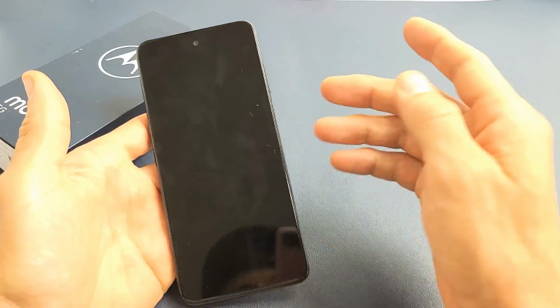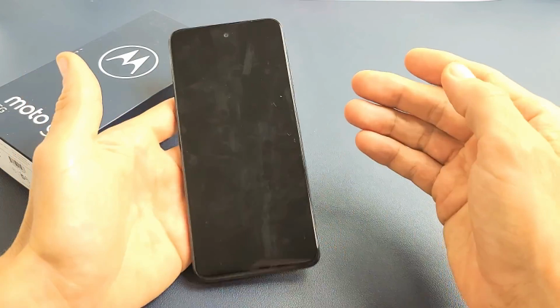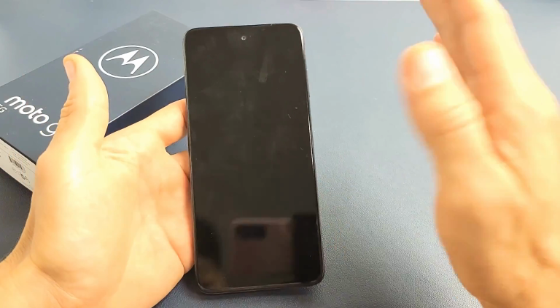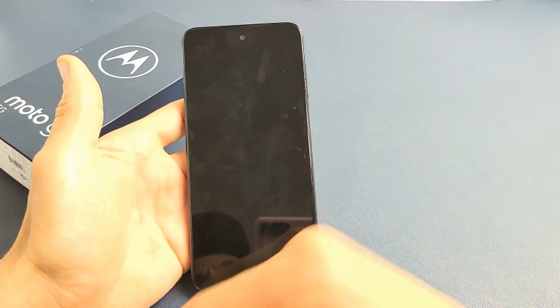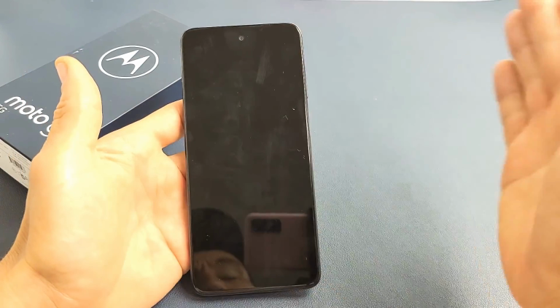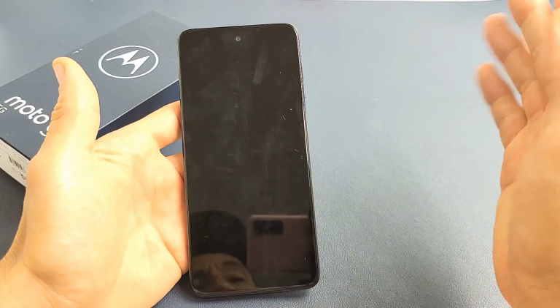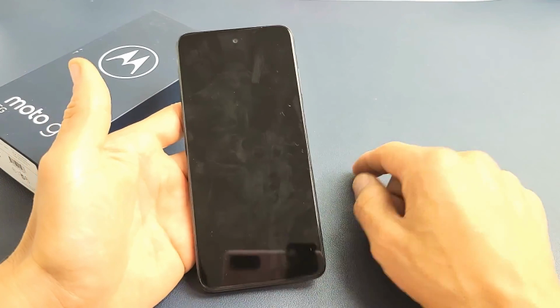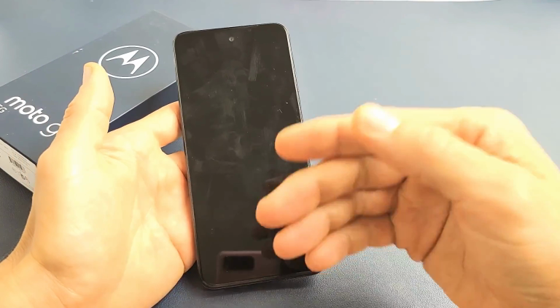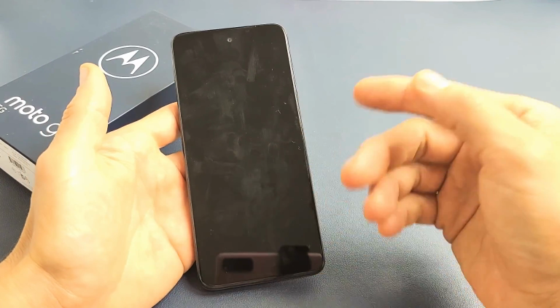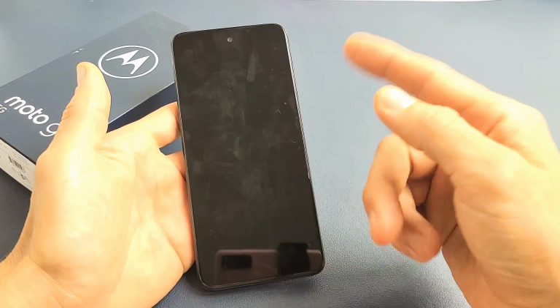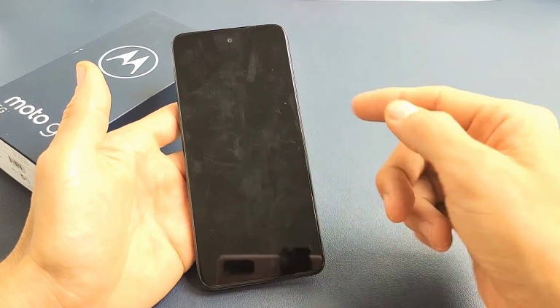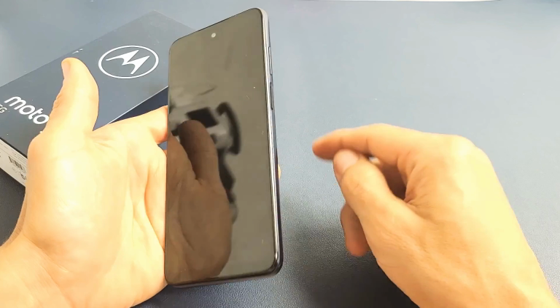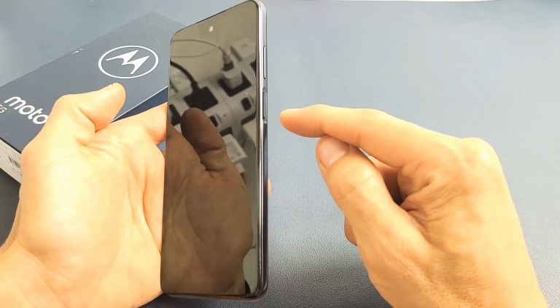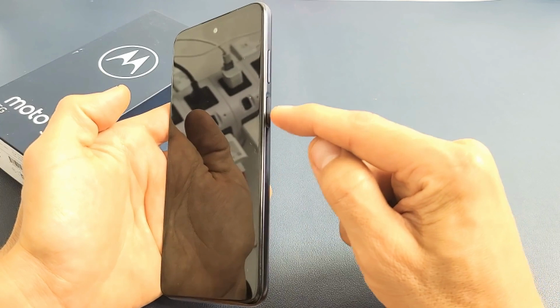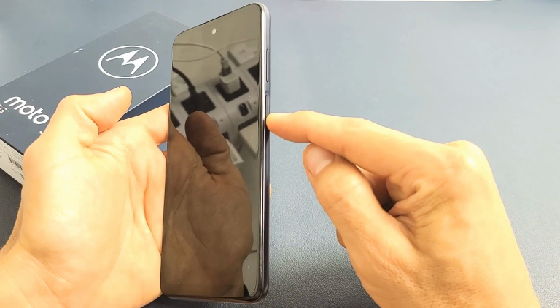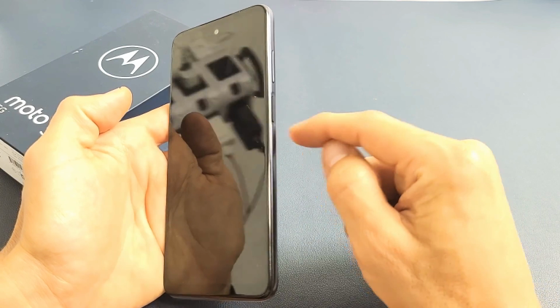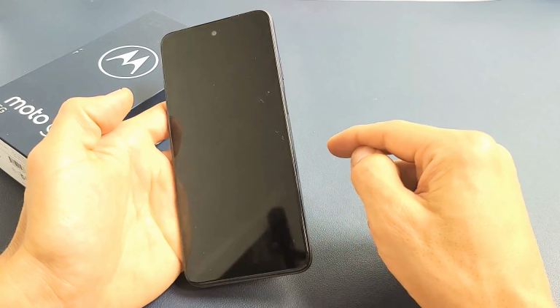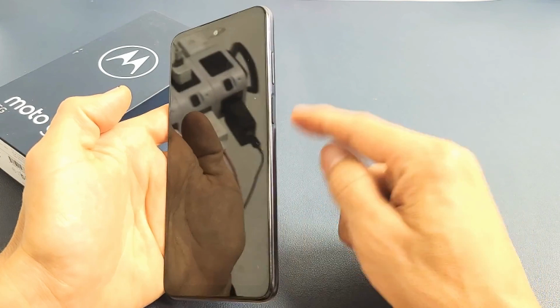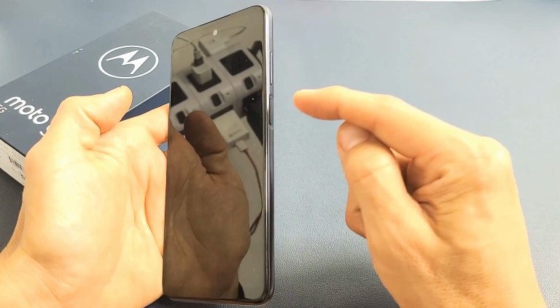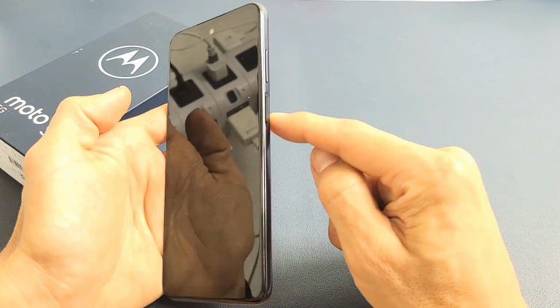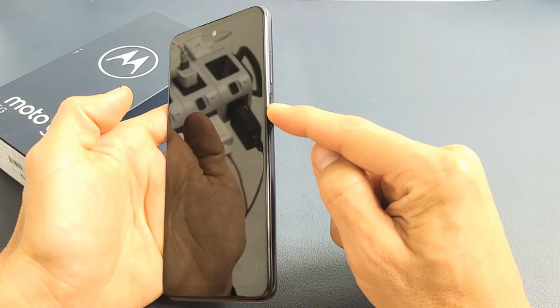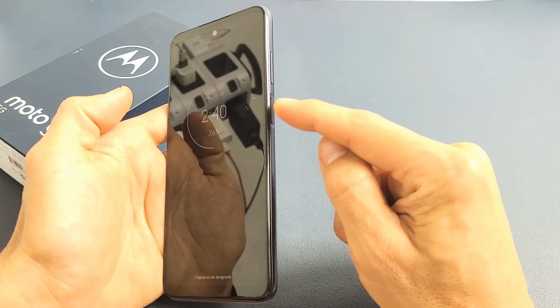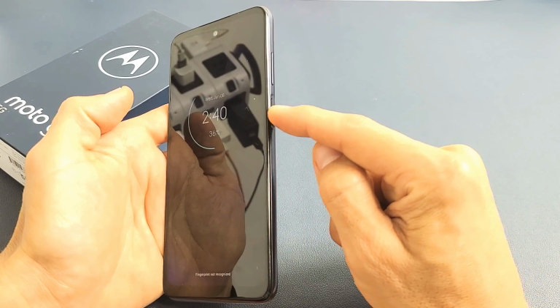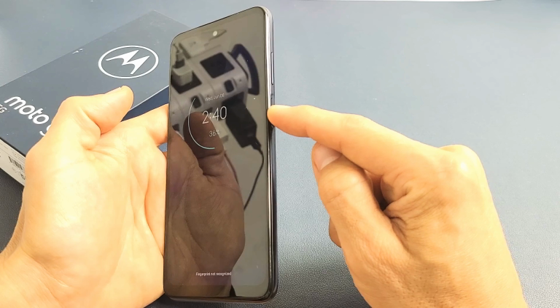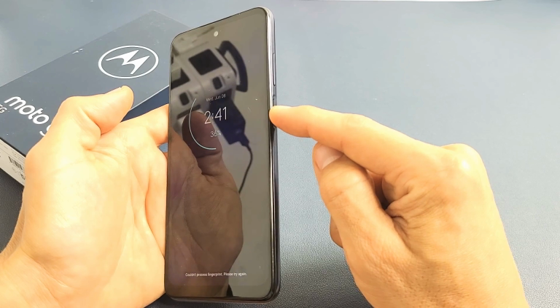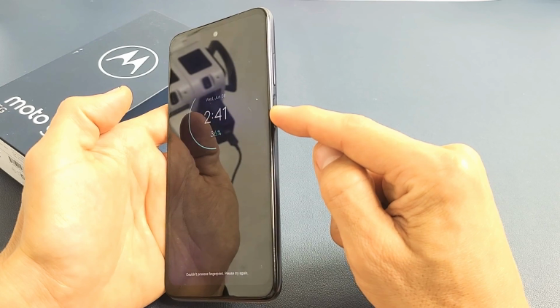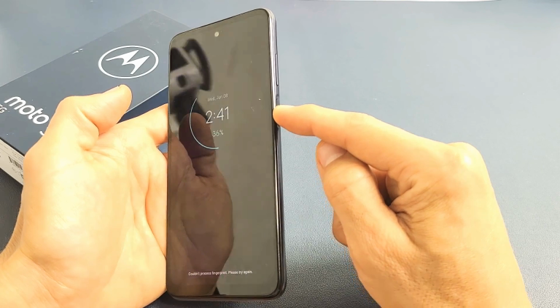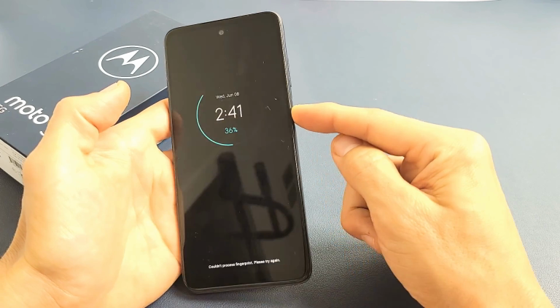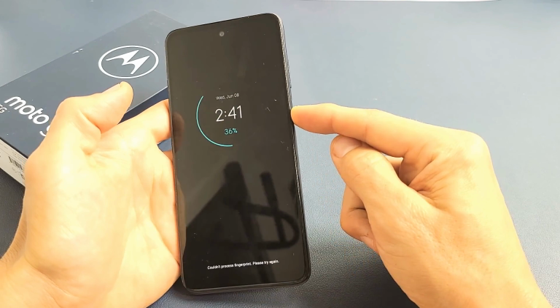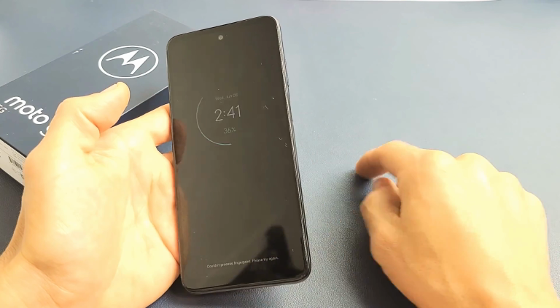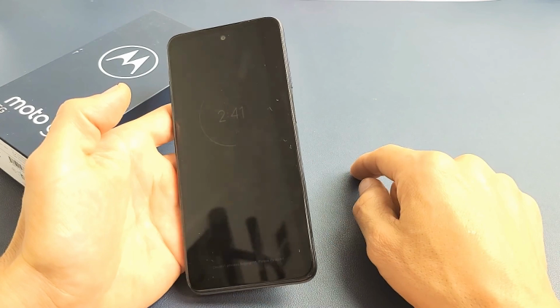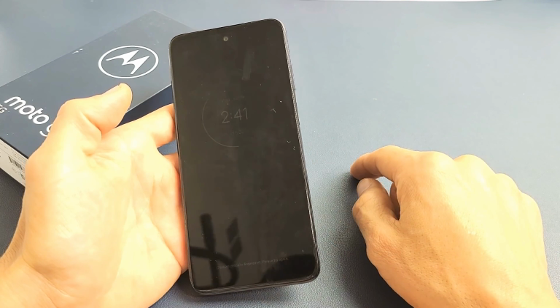So first thing: let's pretend my screen is black here. The first thing we're going to do is restart it using only the power button. So what we're going to do is press and hold that power button and do not let go until we see the Motorola logo appear on the screen. Then we can let go.